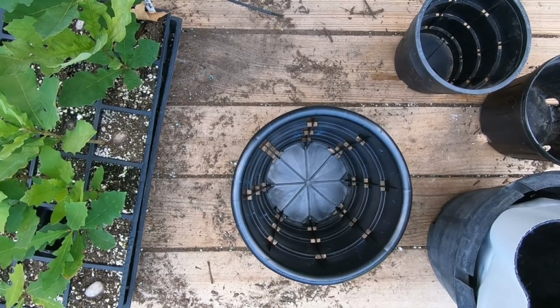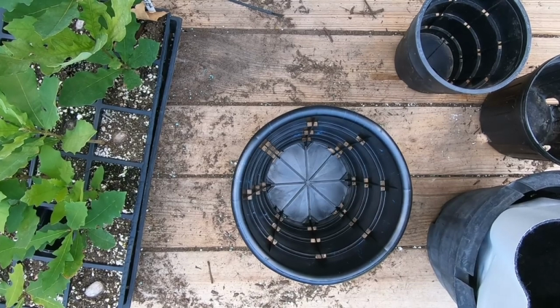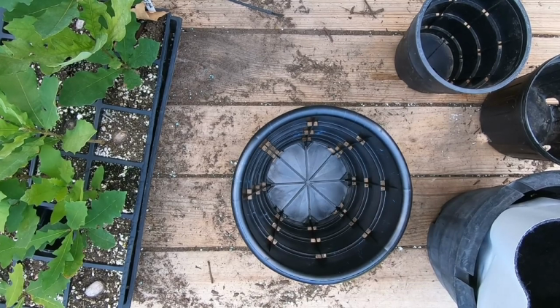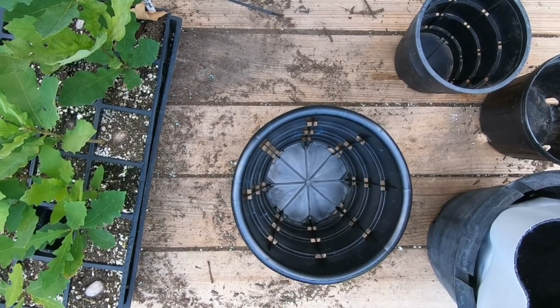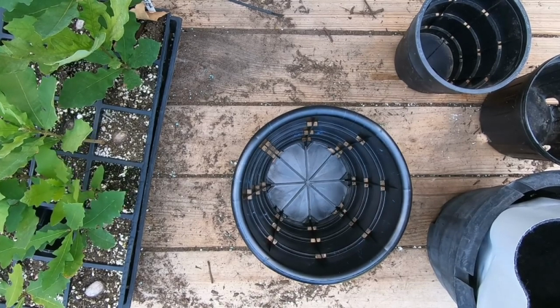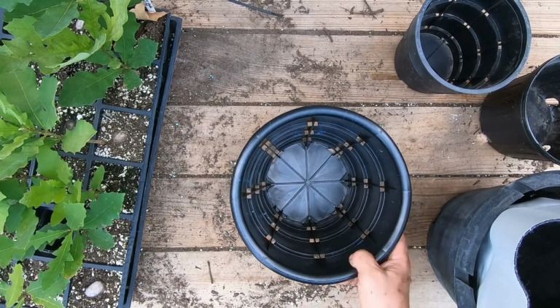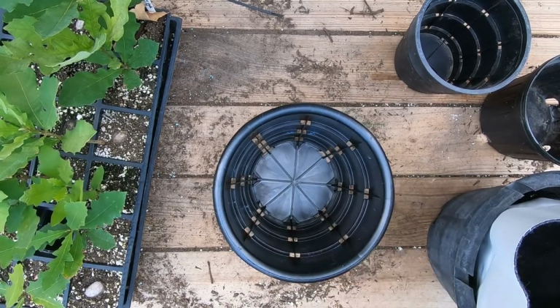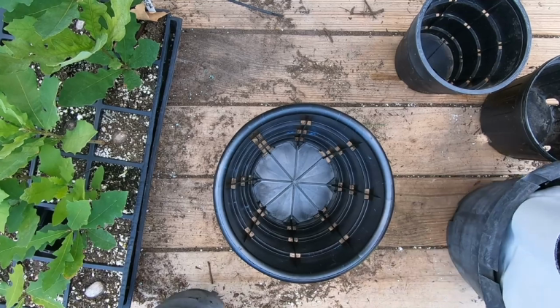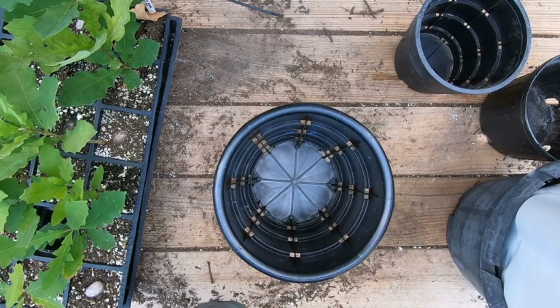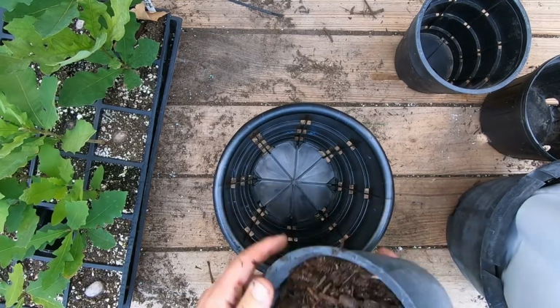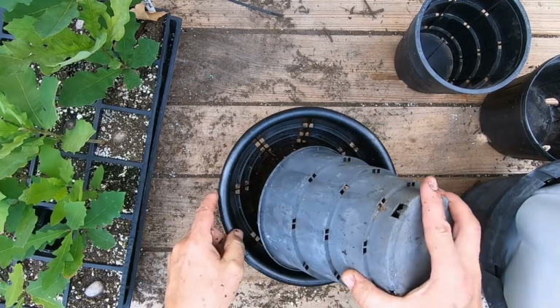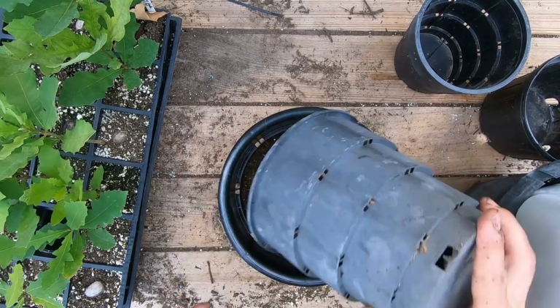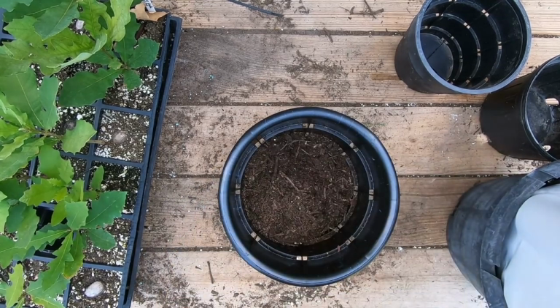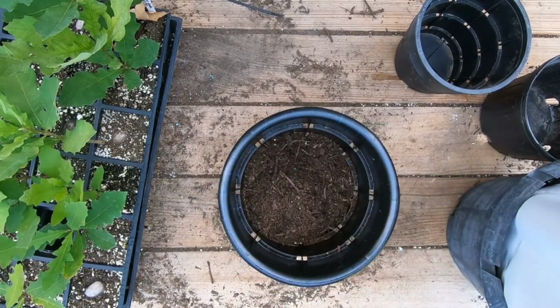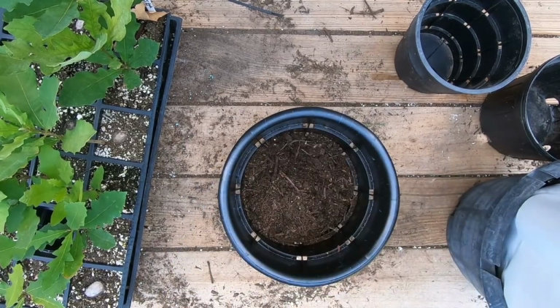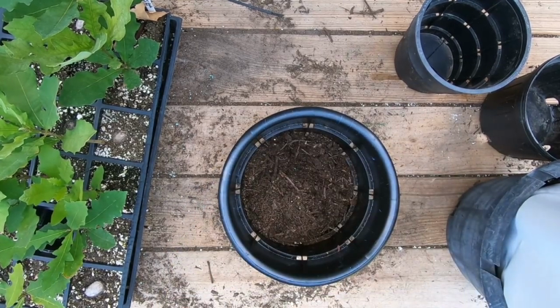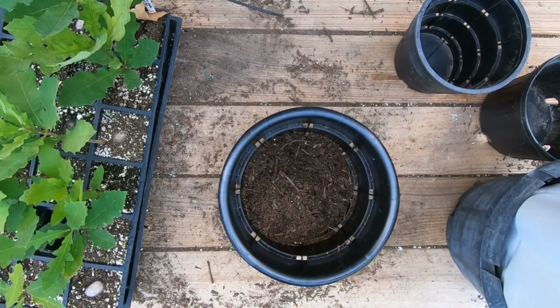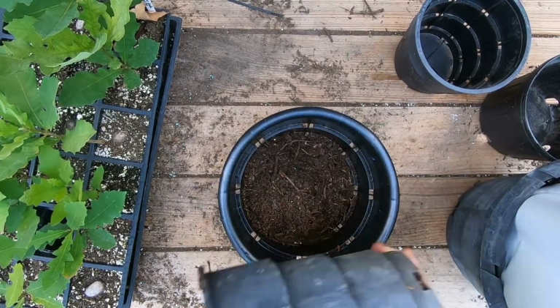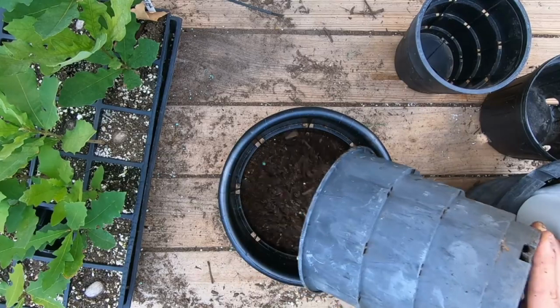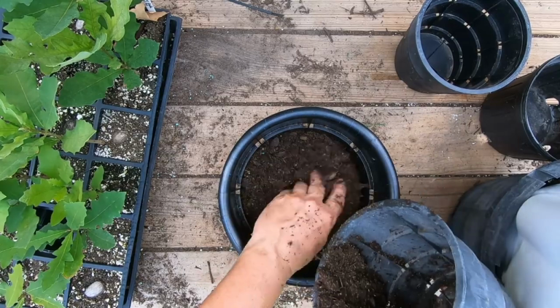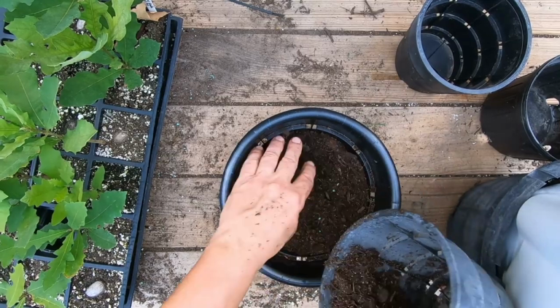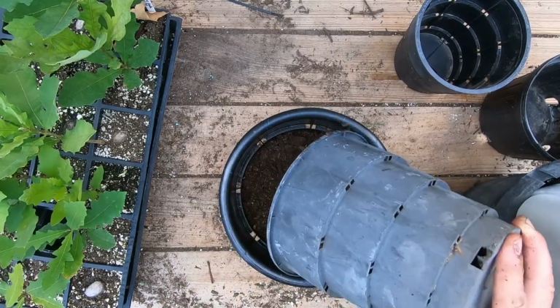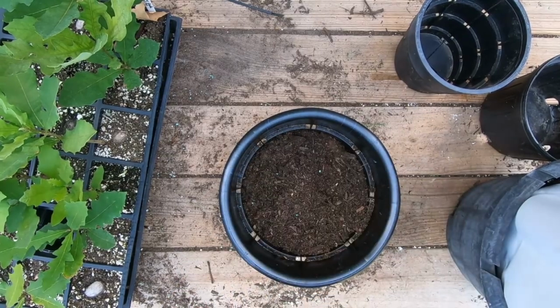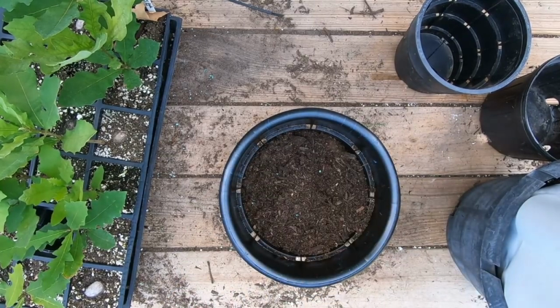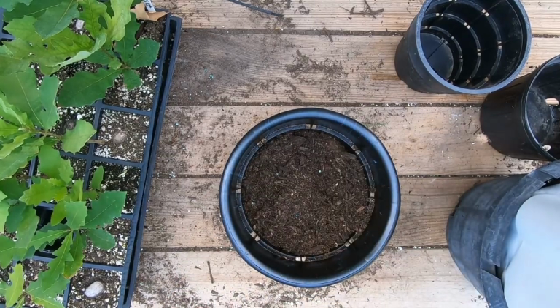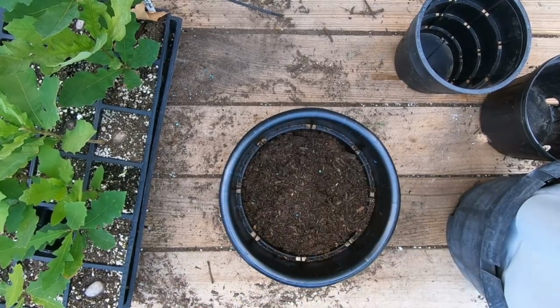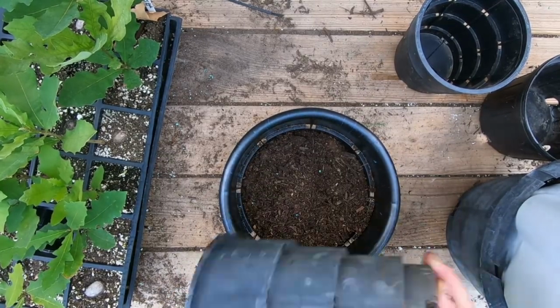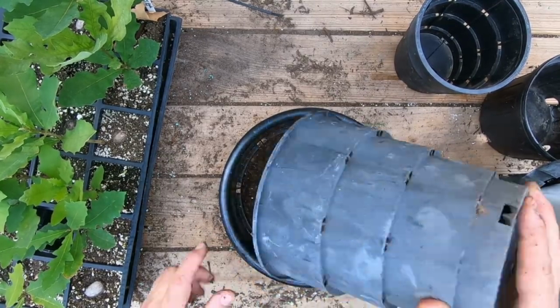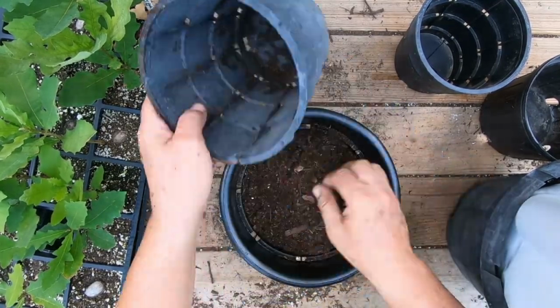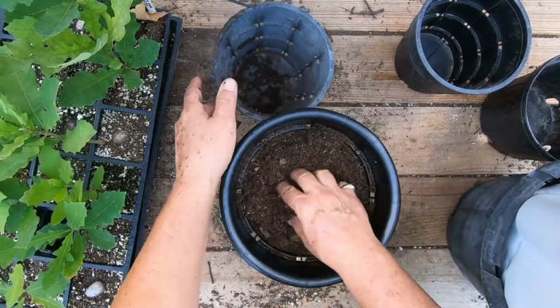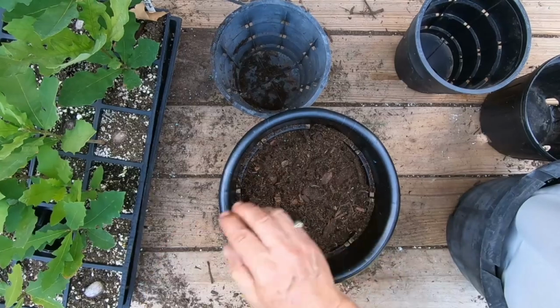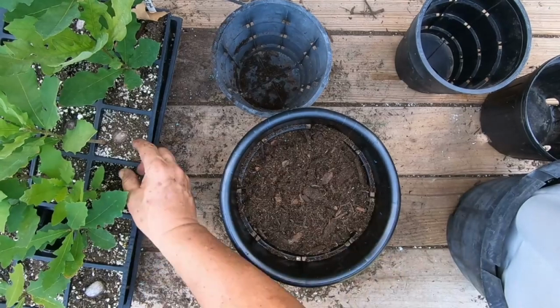I'm going to start out with this two-gallon container and I'll do one of each of these on camera, then I'll fast forward through the rest of them, and we'll come back and take a look at them after we've got them all planted up.